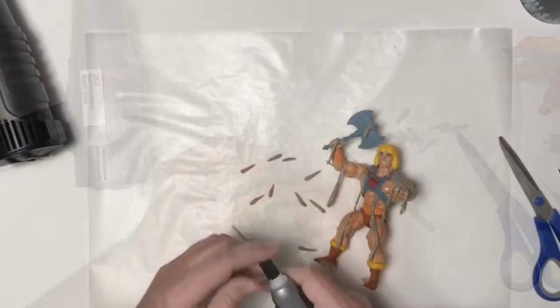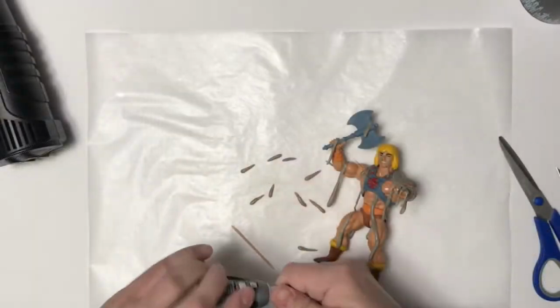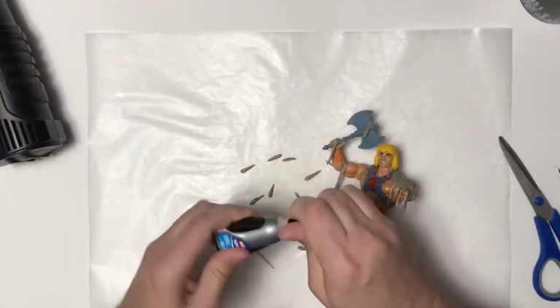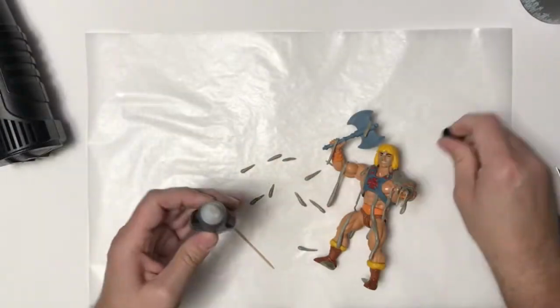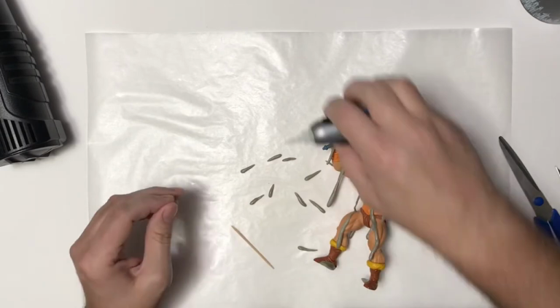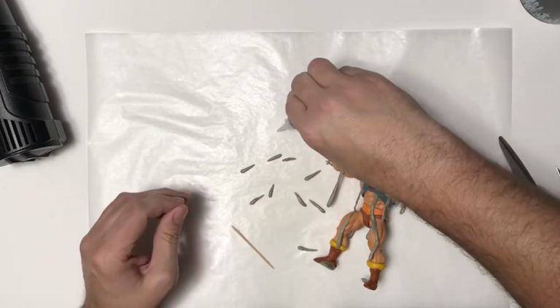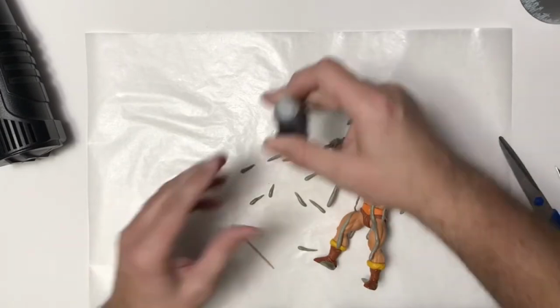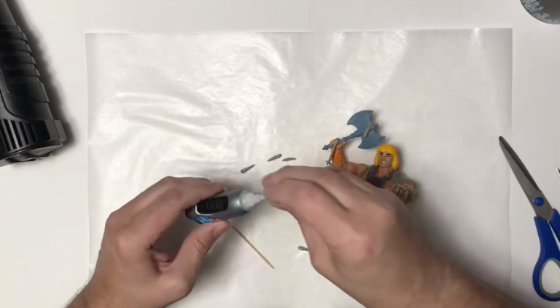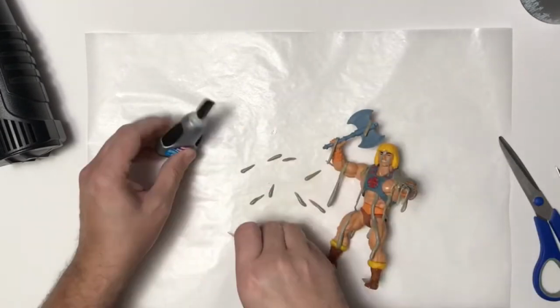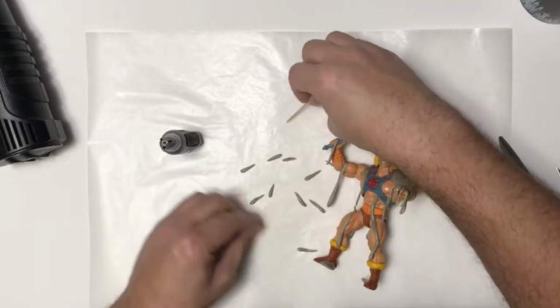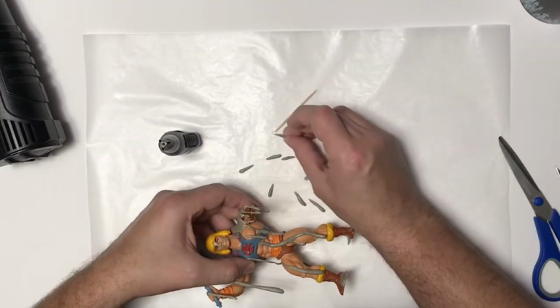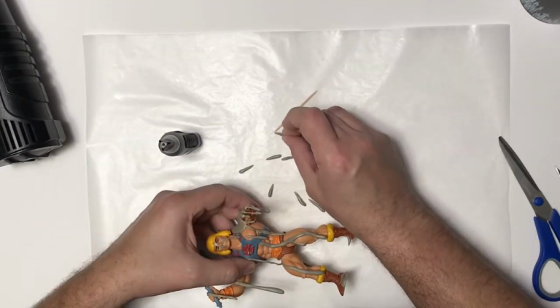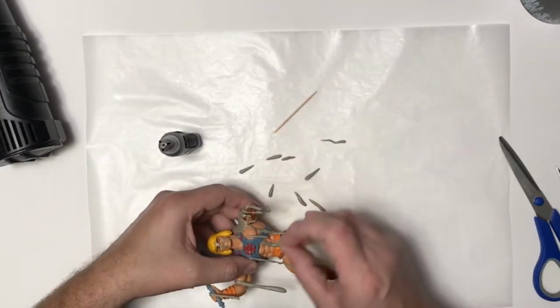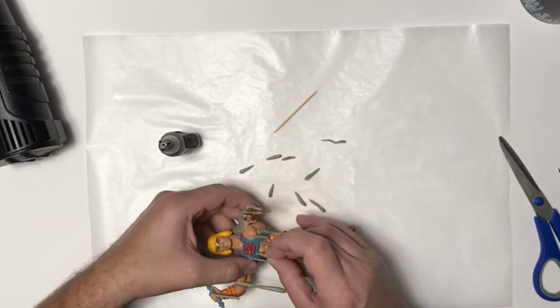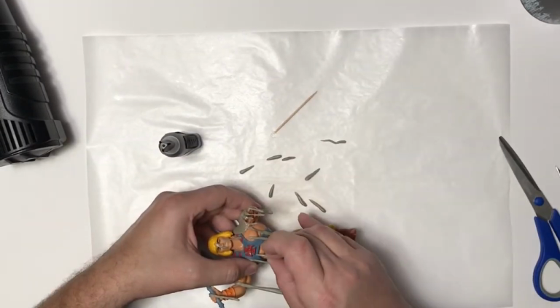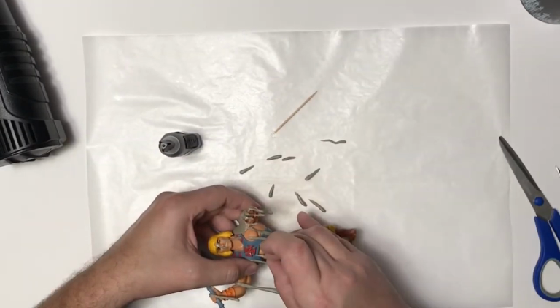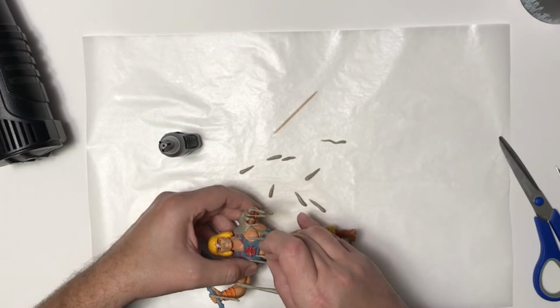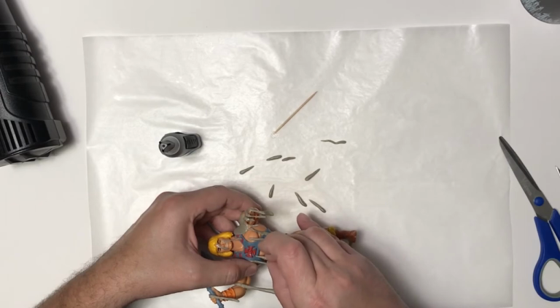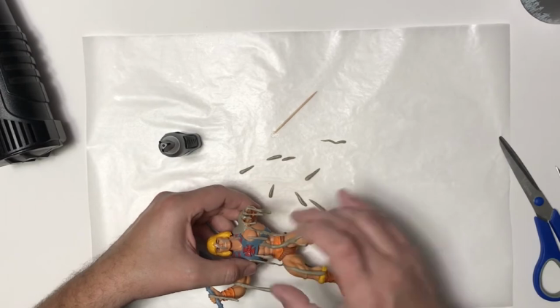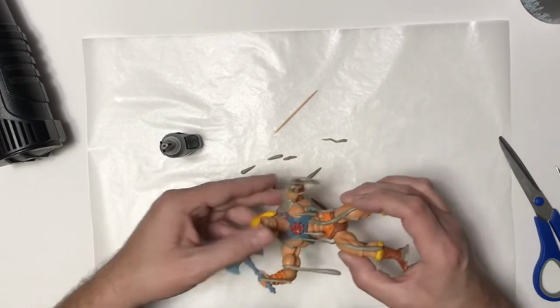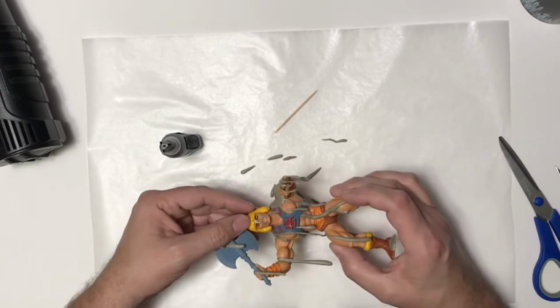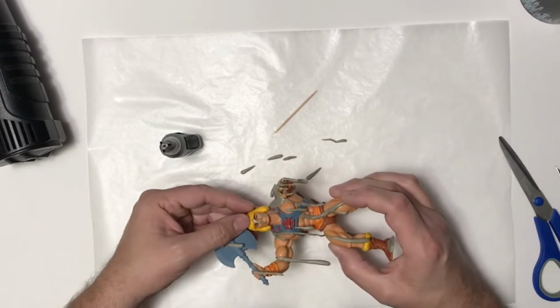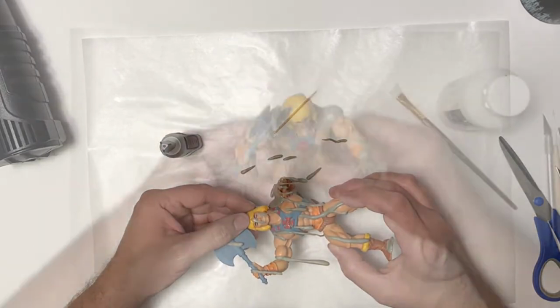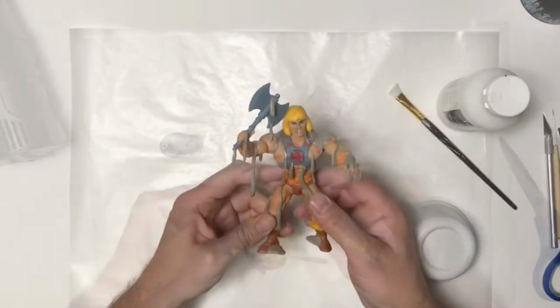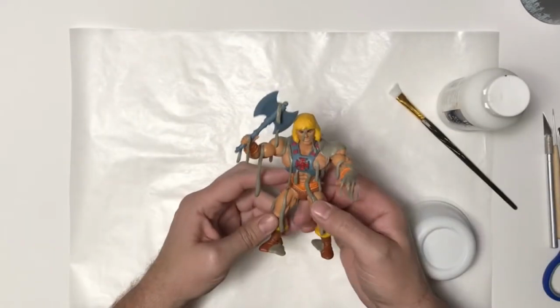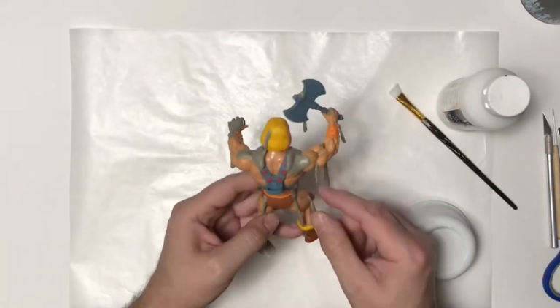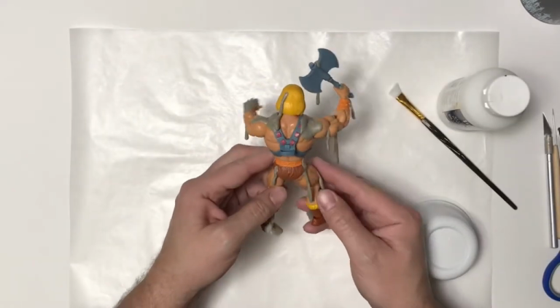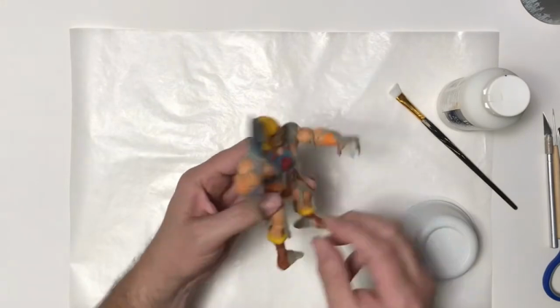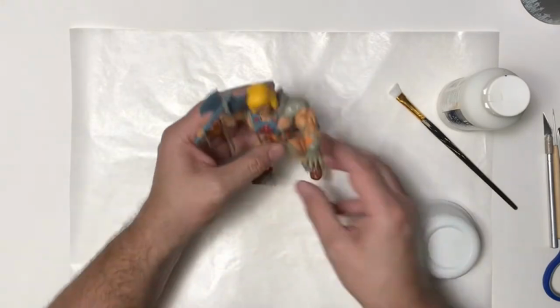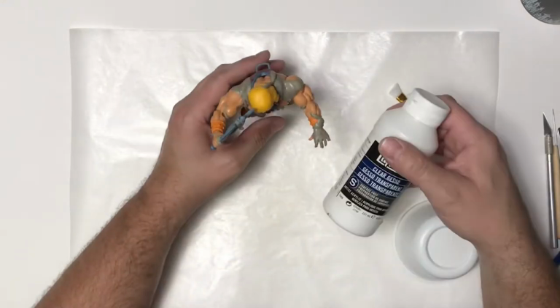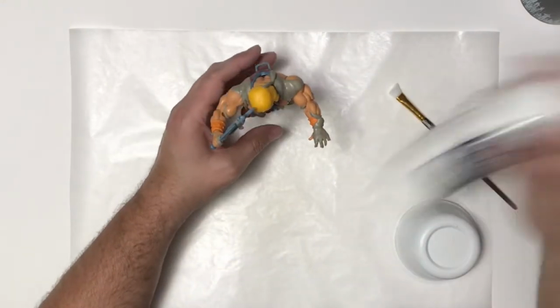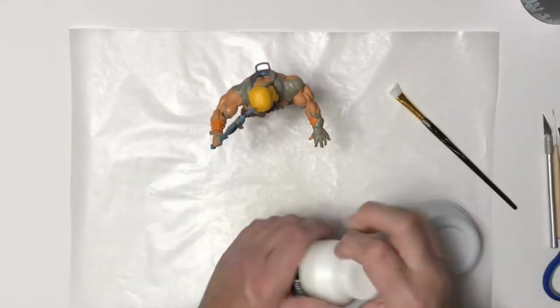I have several drips sculpted out, so I'm just going to put some super glue gel on my wax paper, then dip the ends of those drips in there and press them onto my figure and let them set for a little bit. Here he is with all his drips and drops on it.